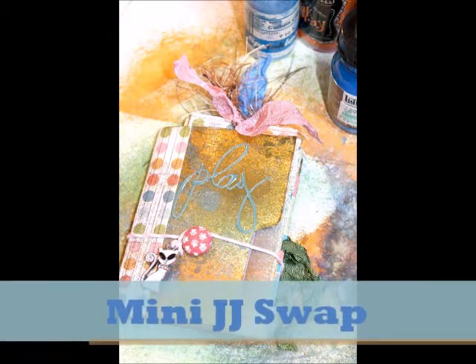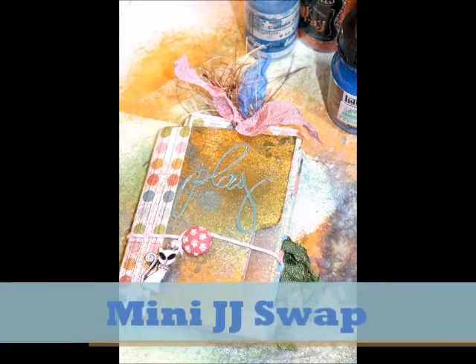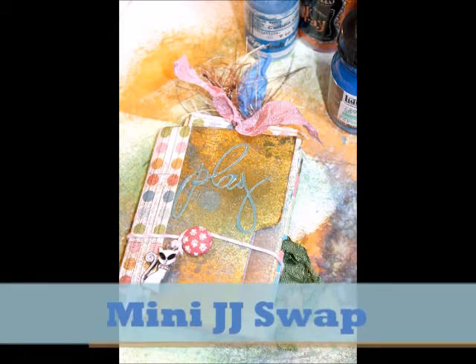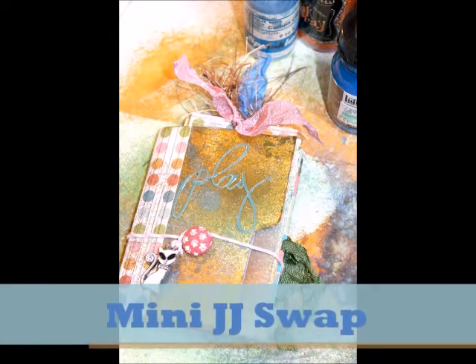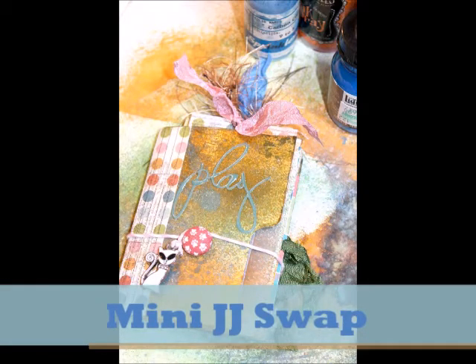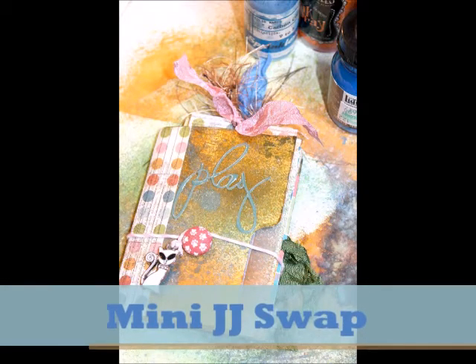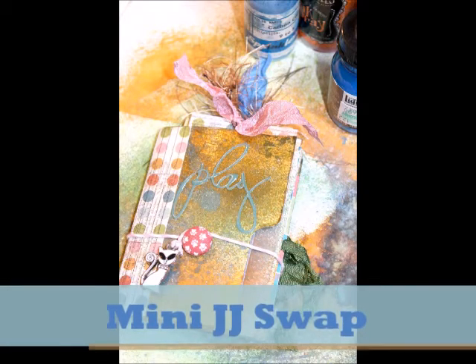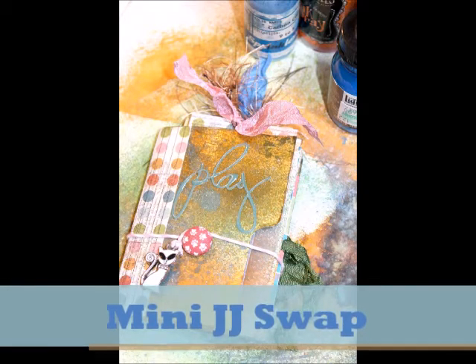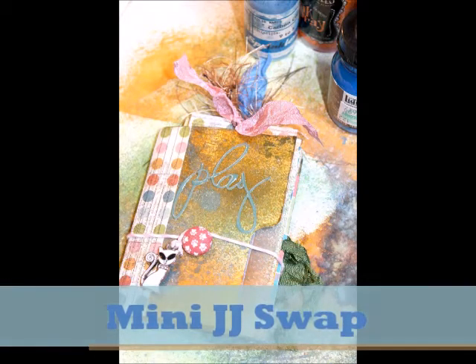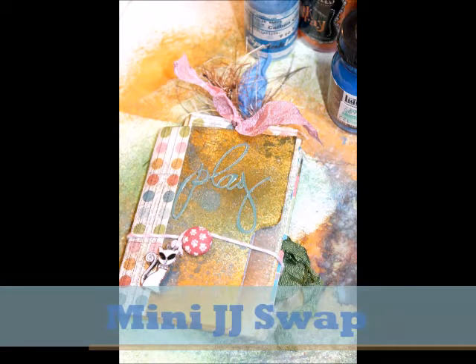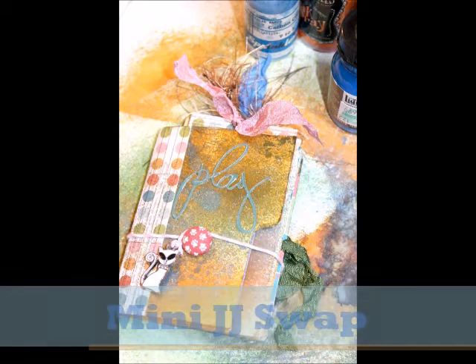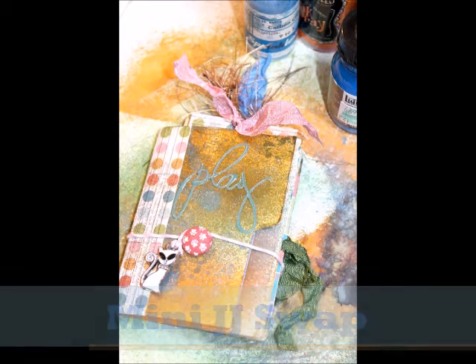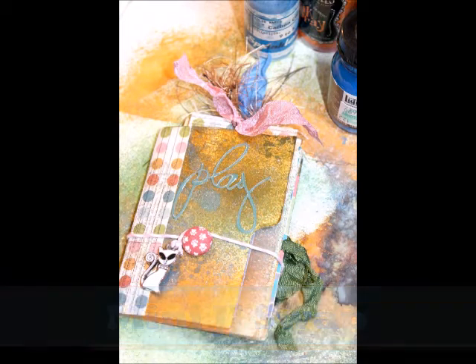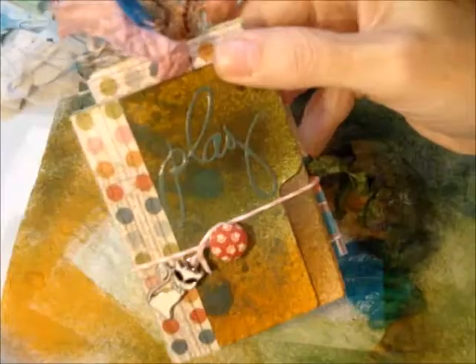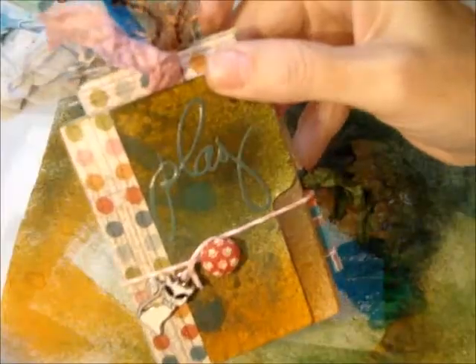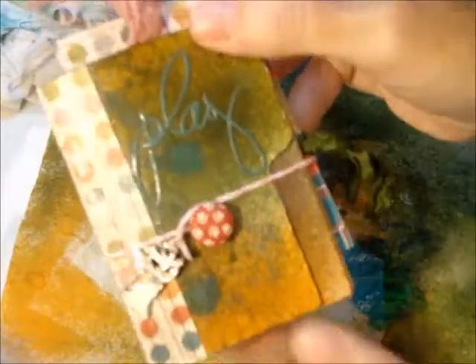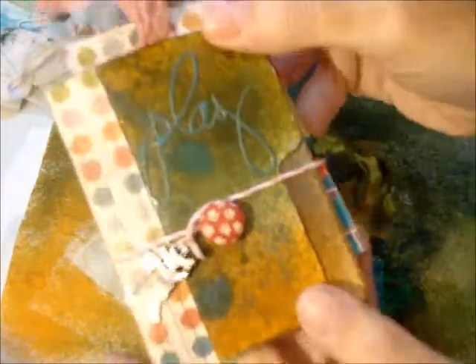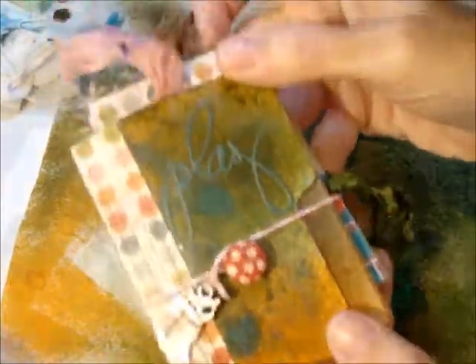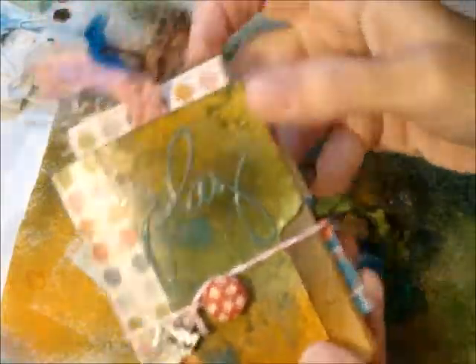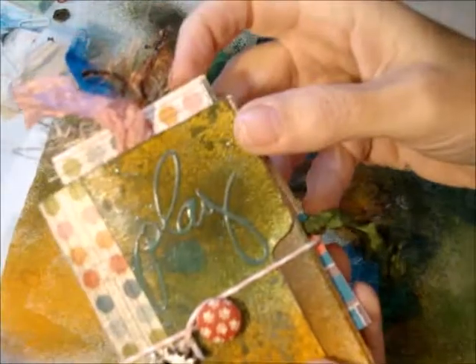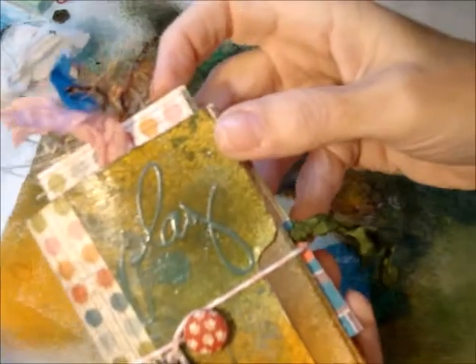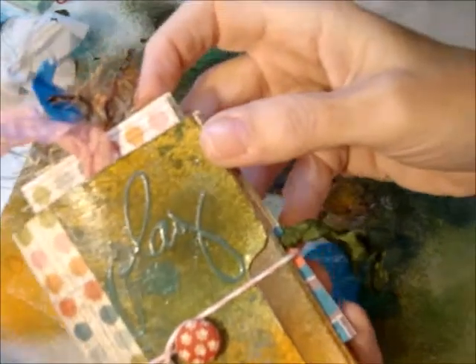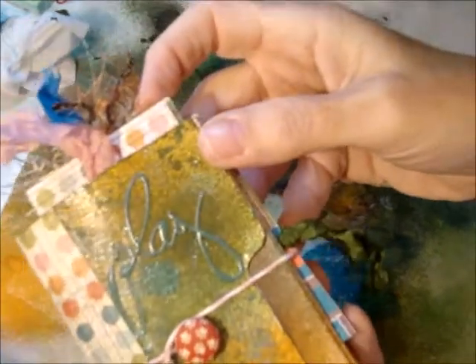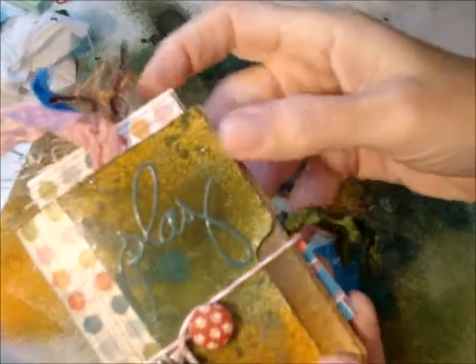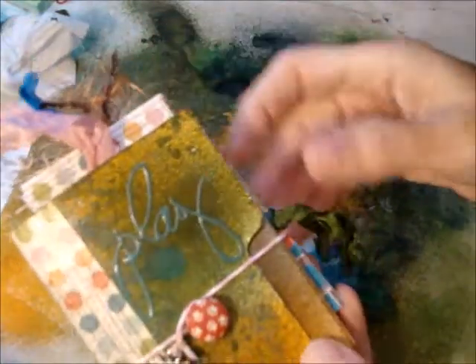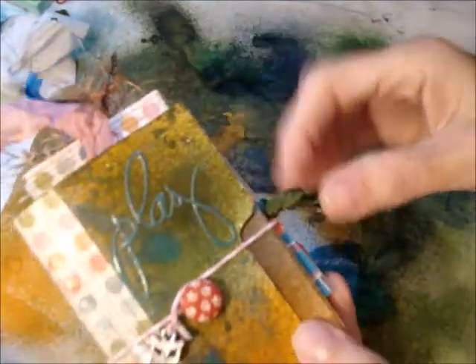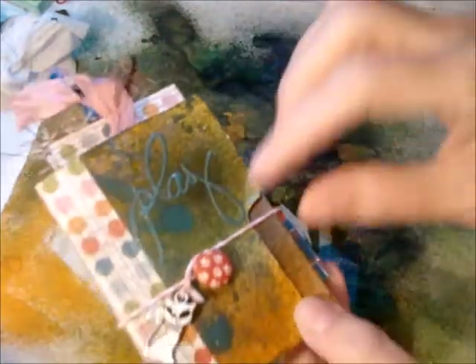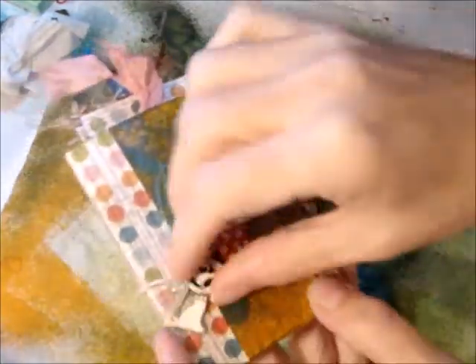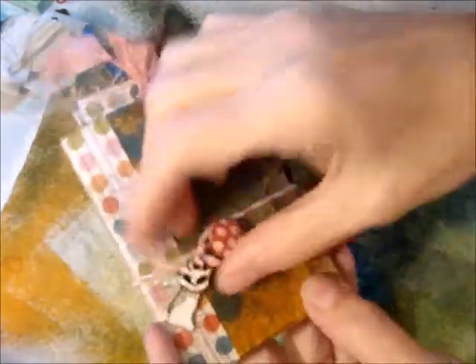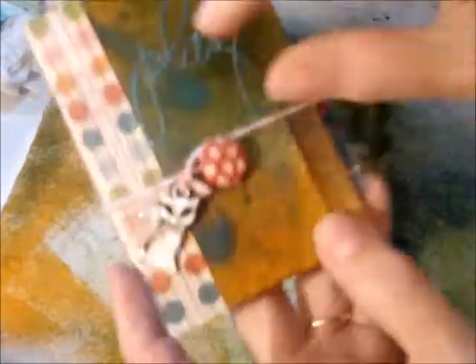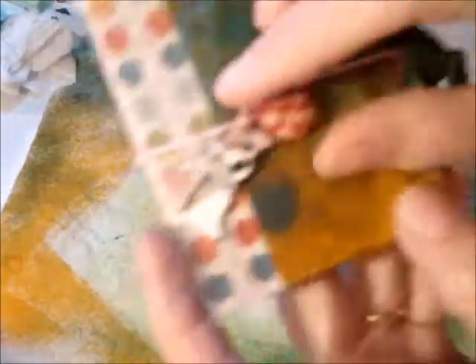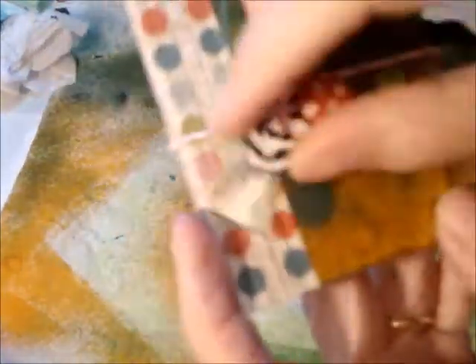Hi guys, Shelly here. I just wanted to share this mini journal that I did for a swap on my Facebook group.